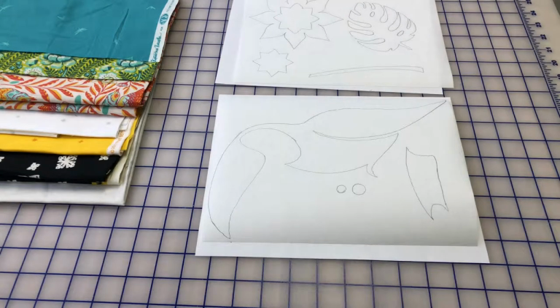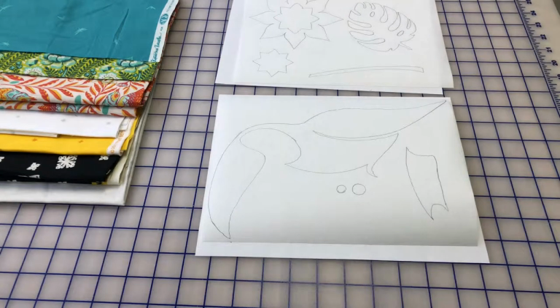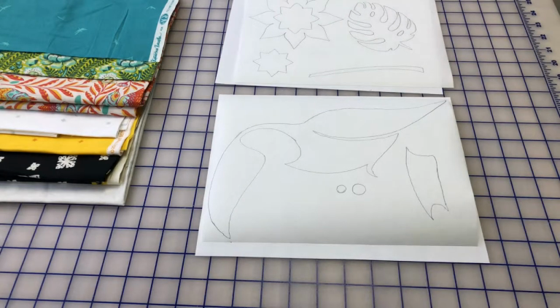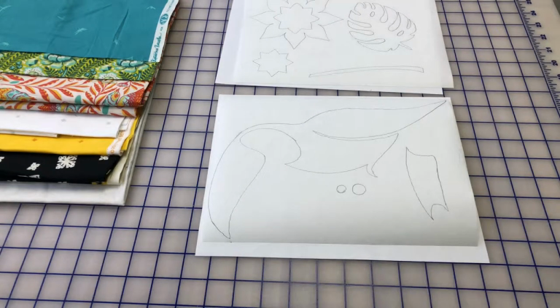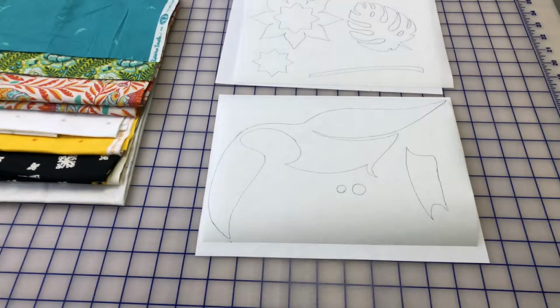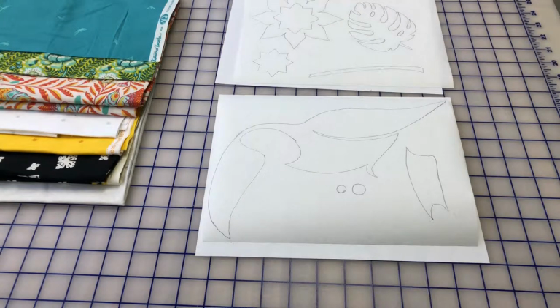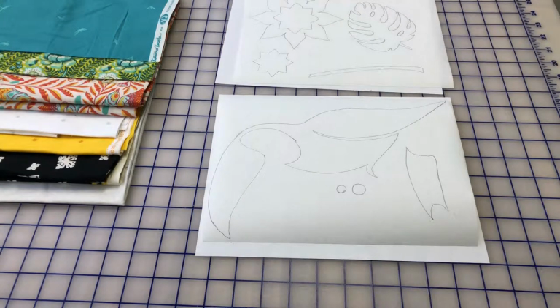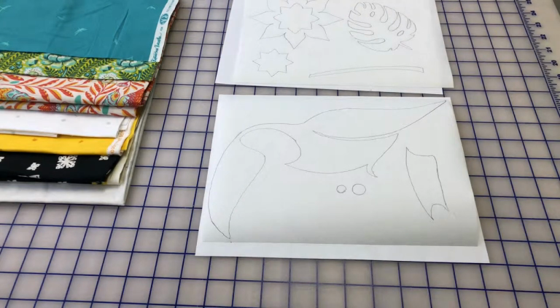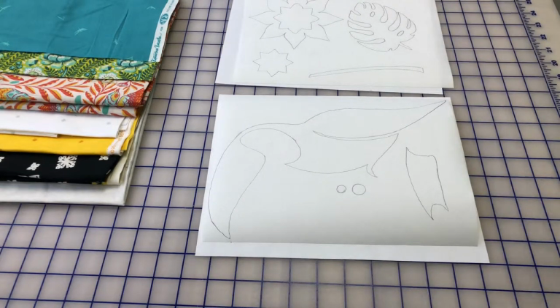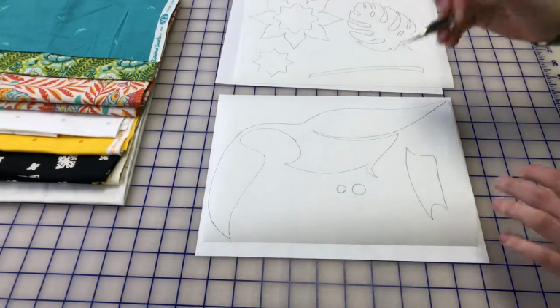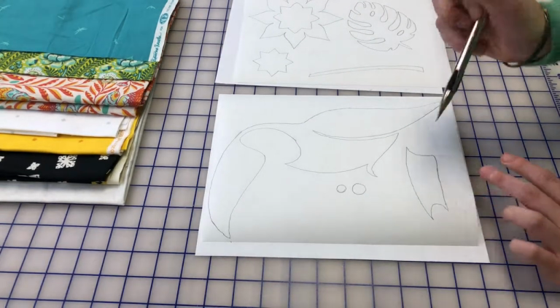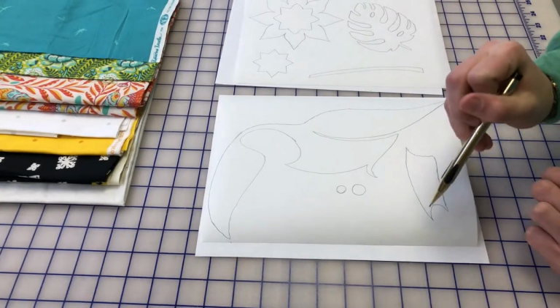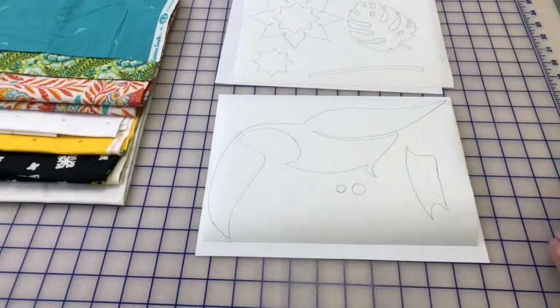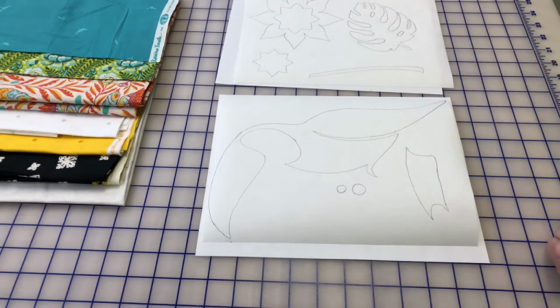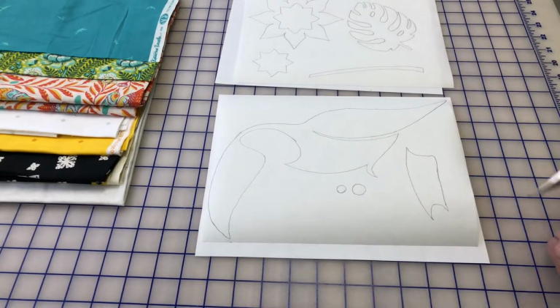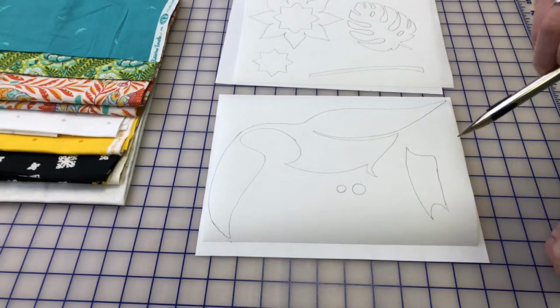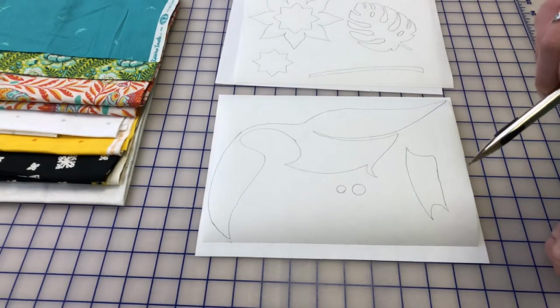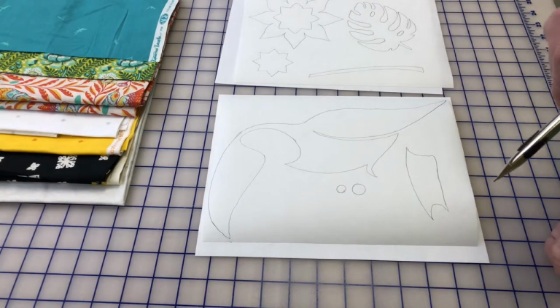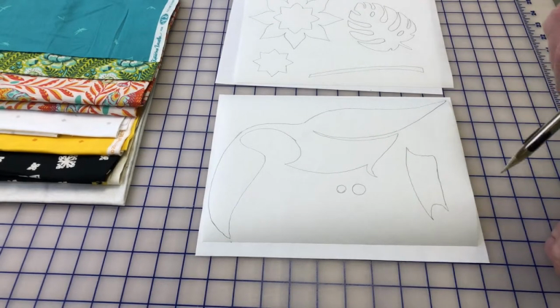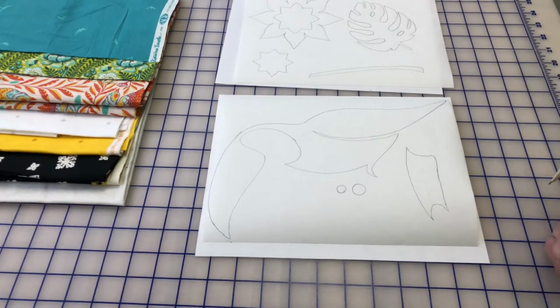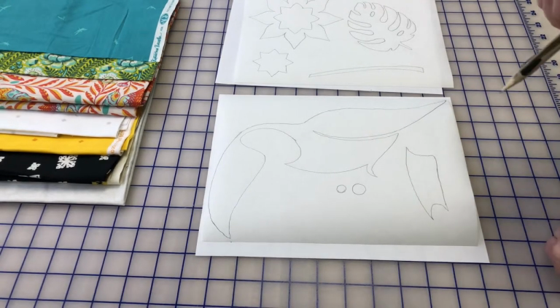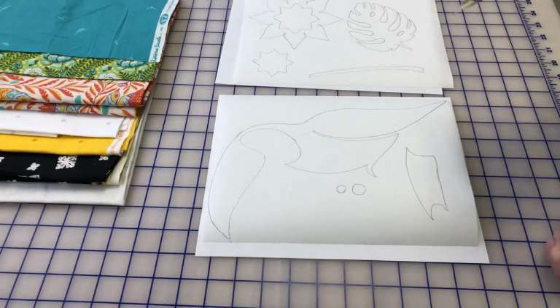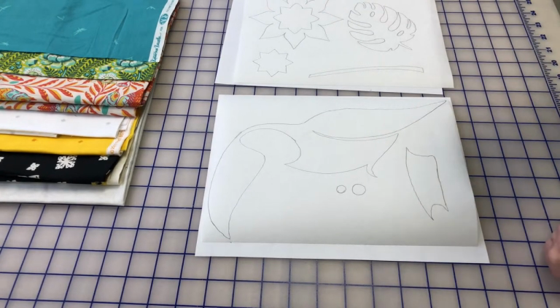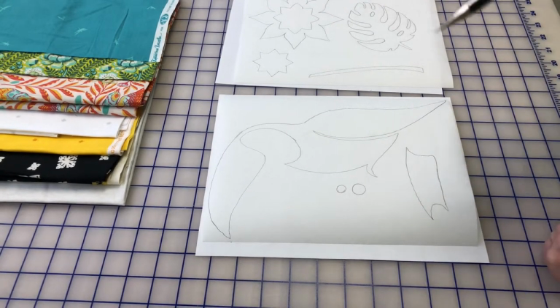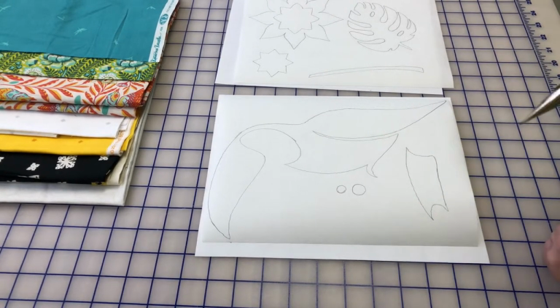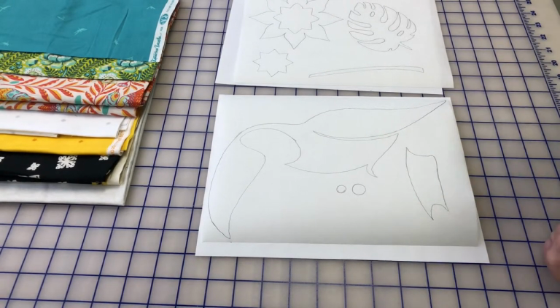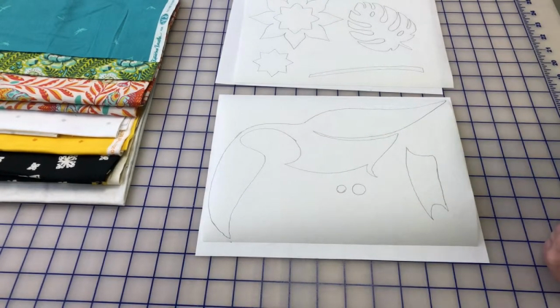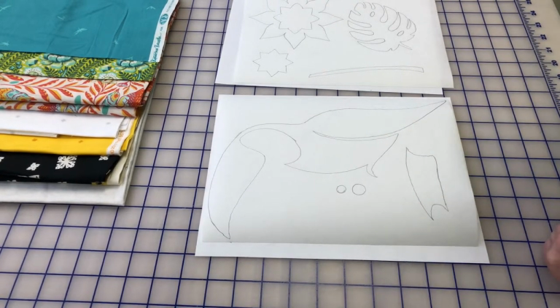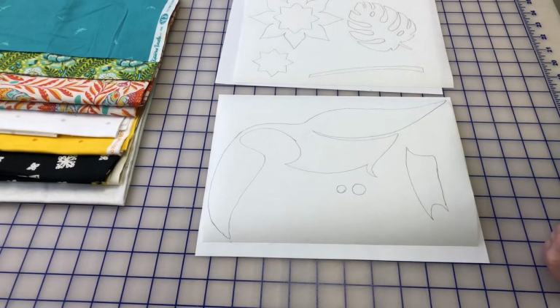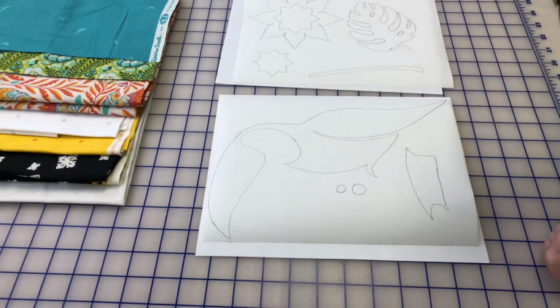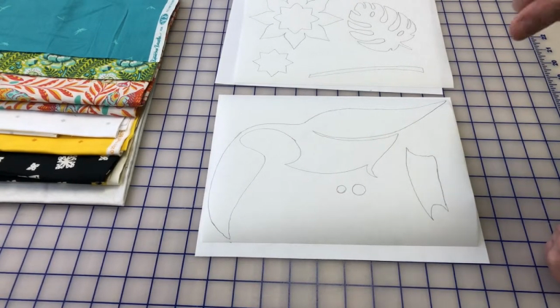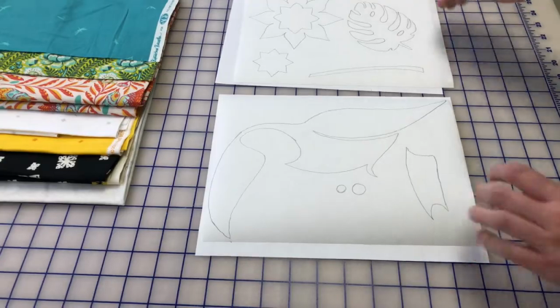Once you've traced your fusible, you are ready to cut it out. You're going to want to make sure that you cut a margin around it so that you have some space for when you fuse your fusible.